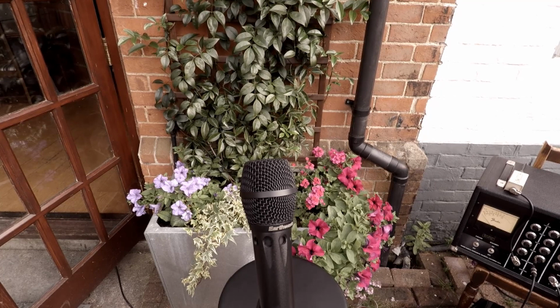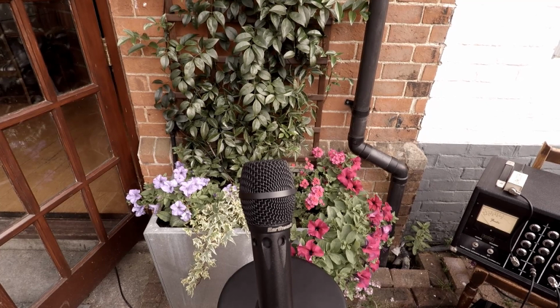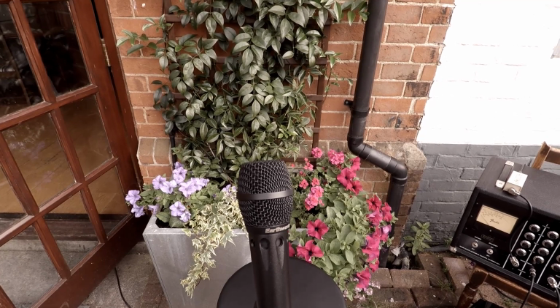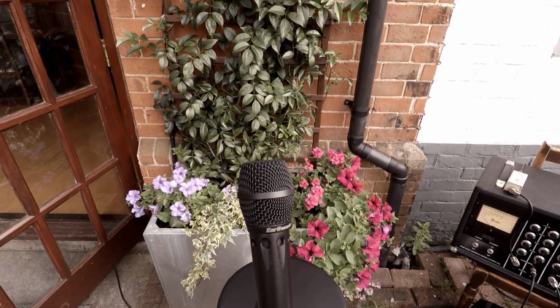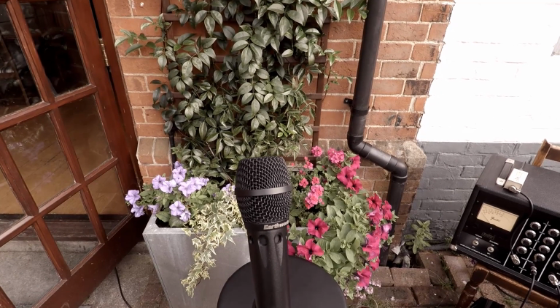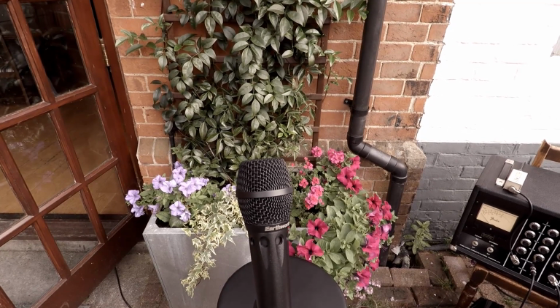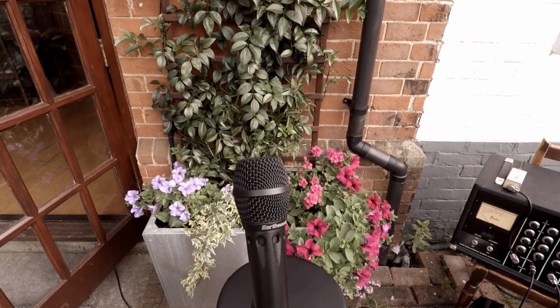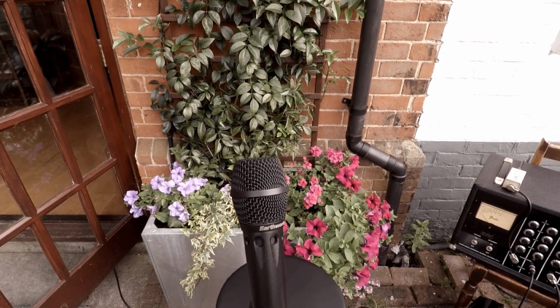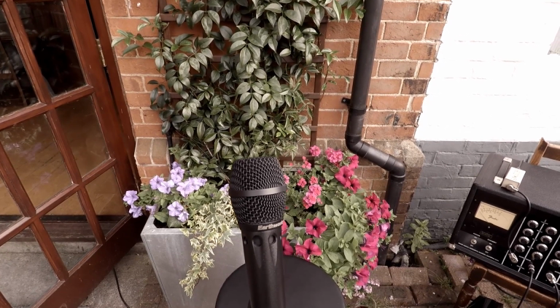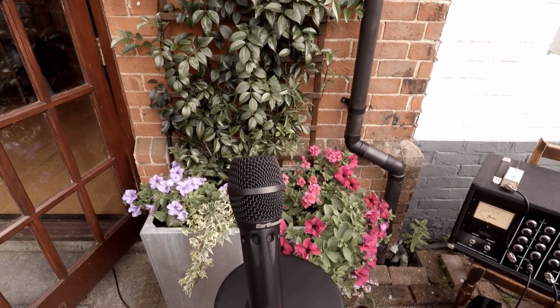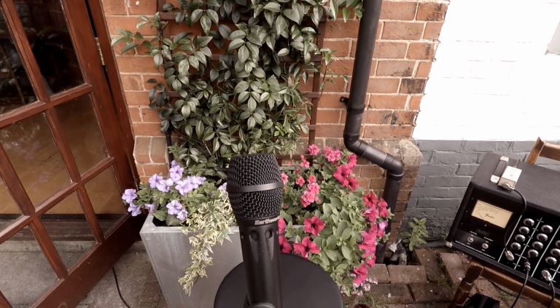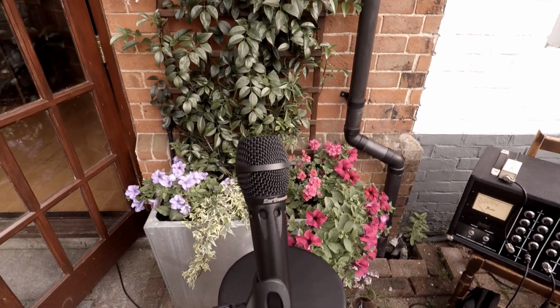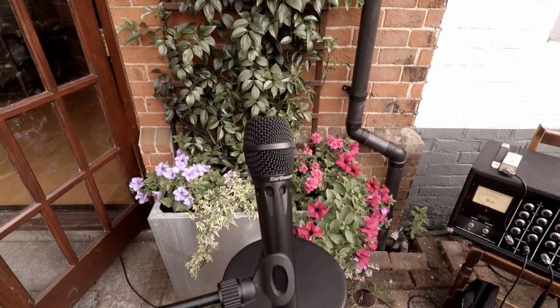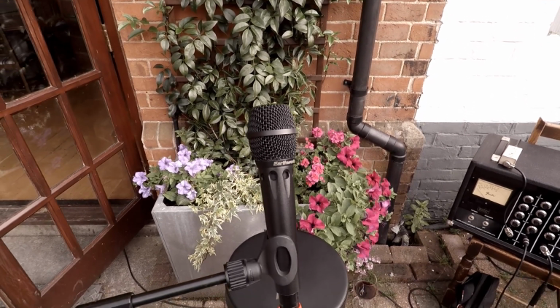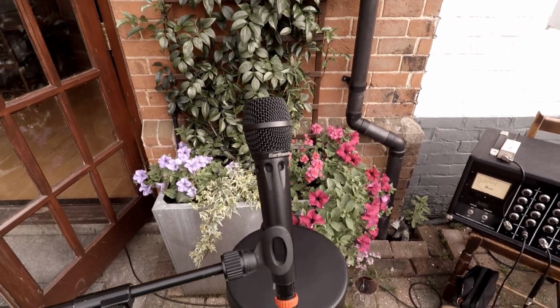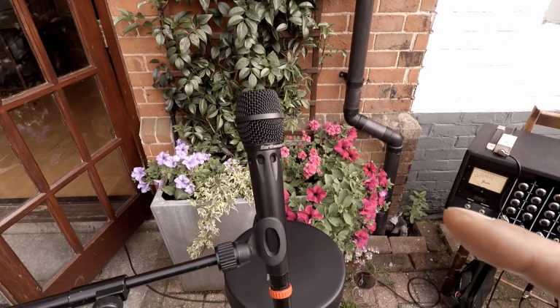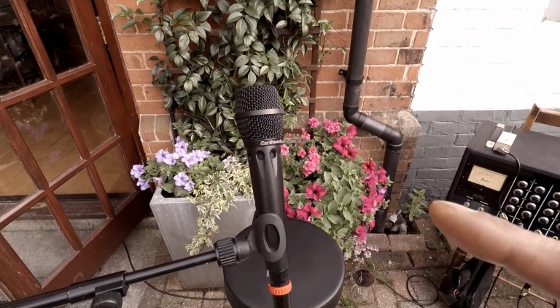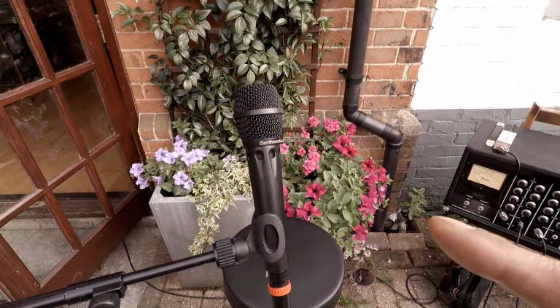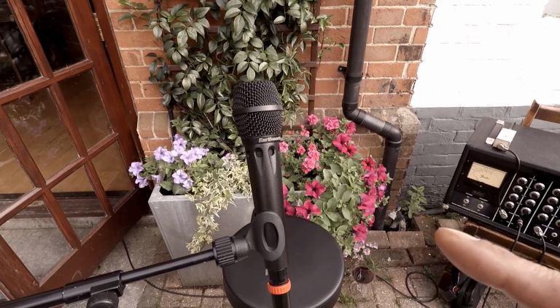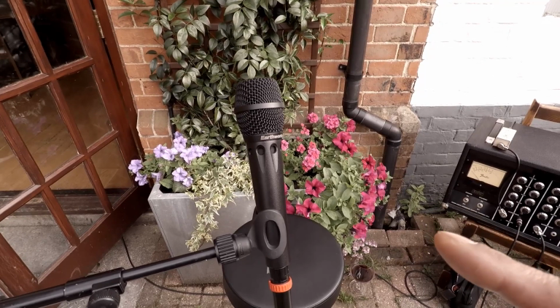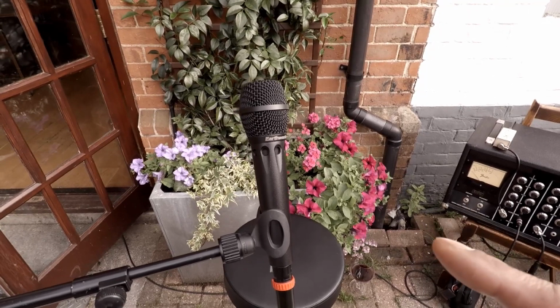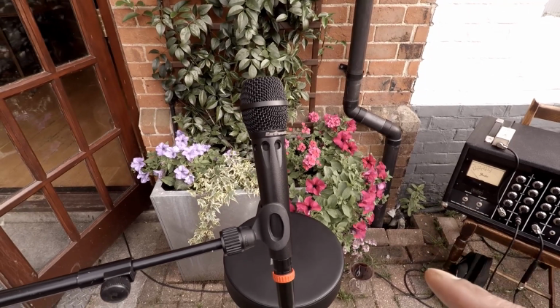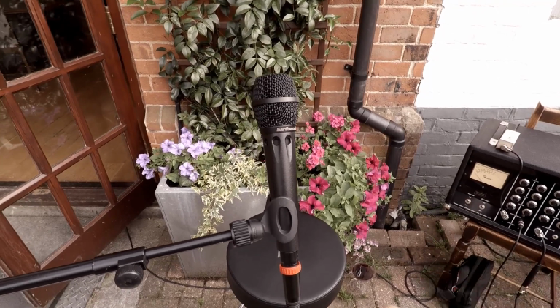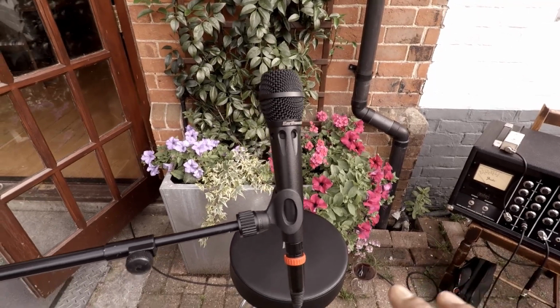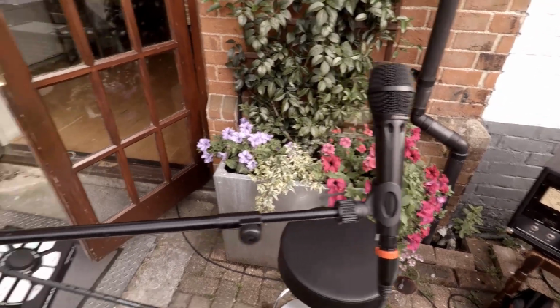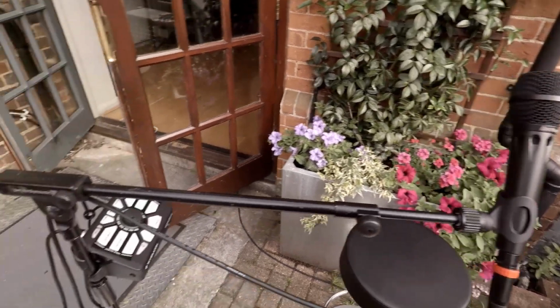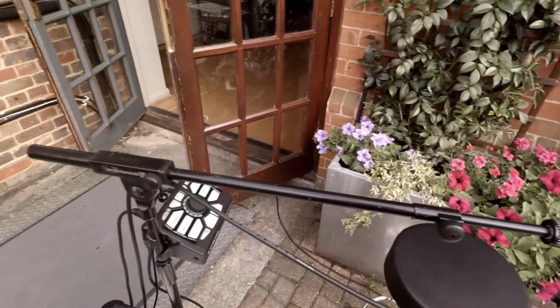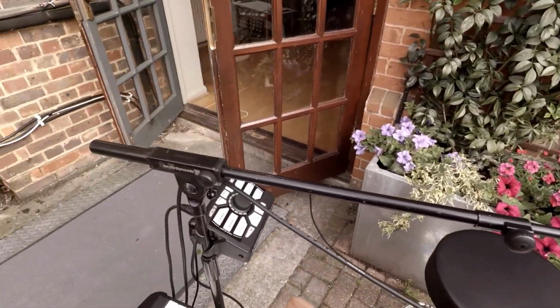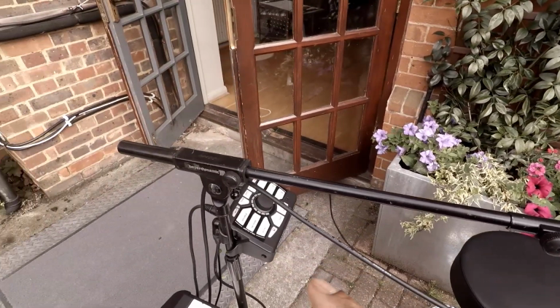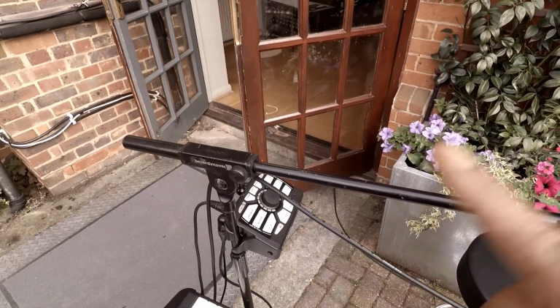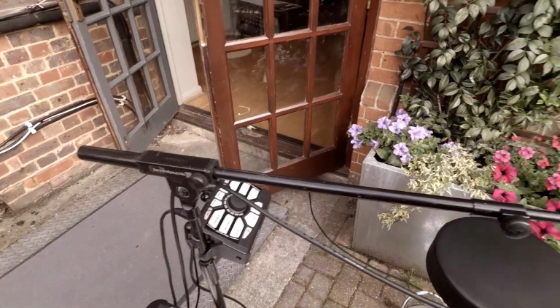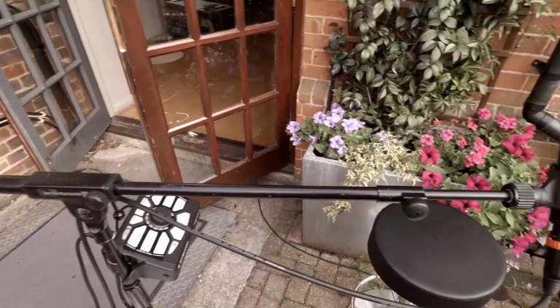I don't know if there's any other mic that does that as a stage vocal mic. It has an enormous output, which I'm having to tame through this — I'll tell you about that later.